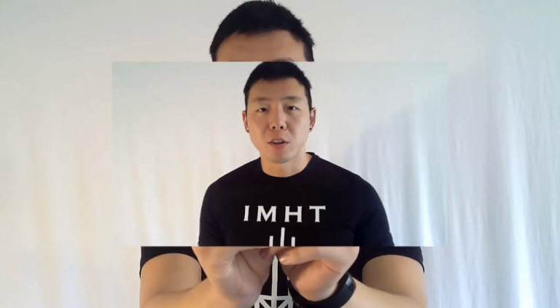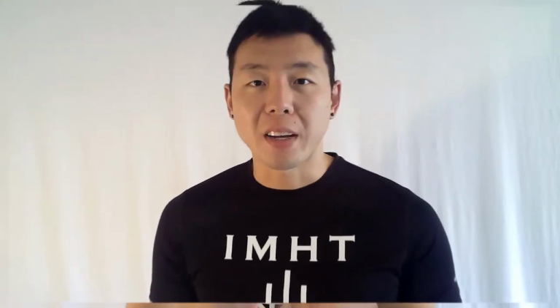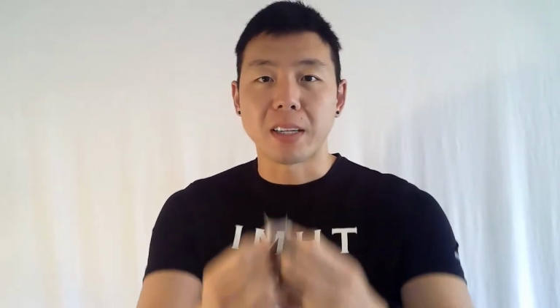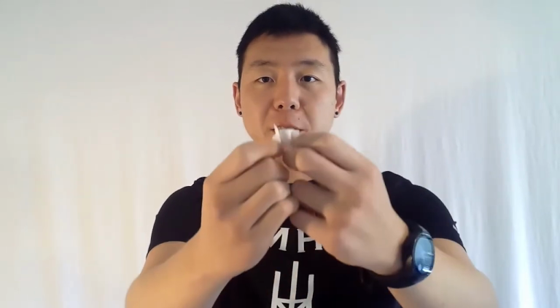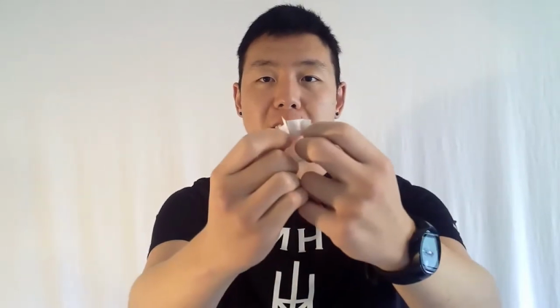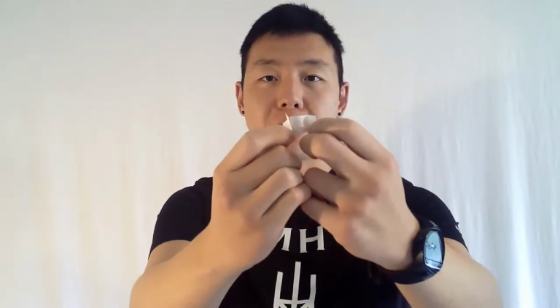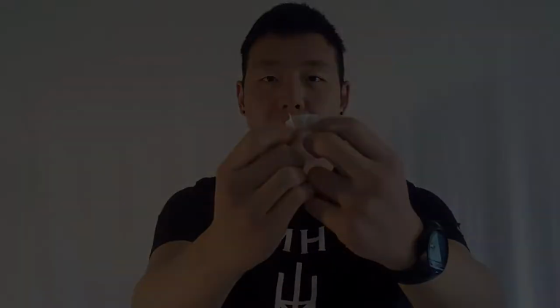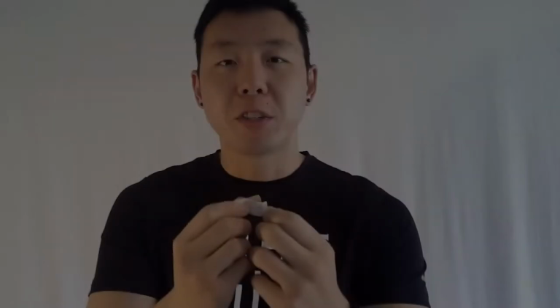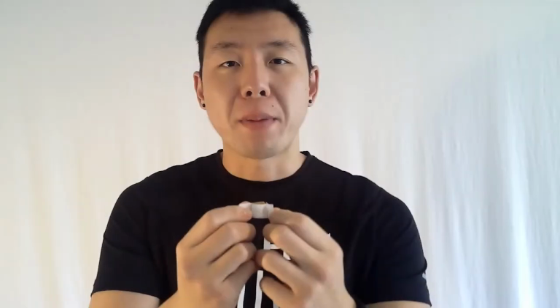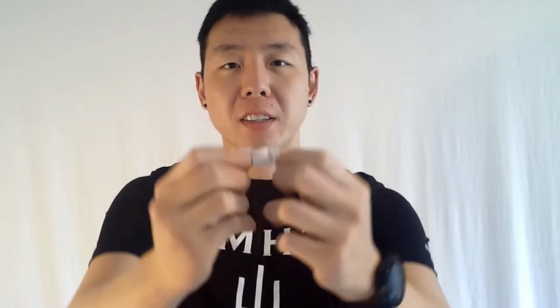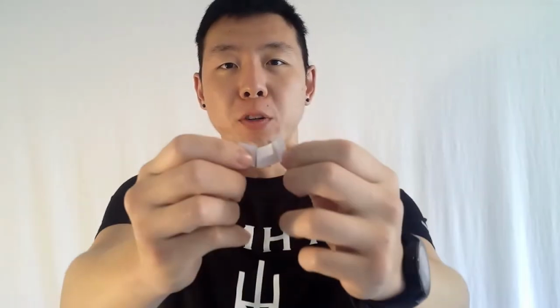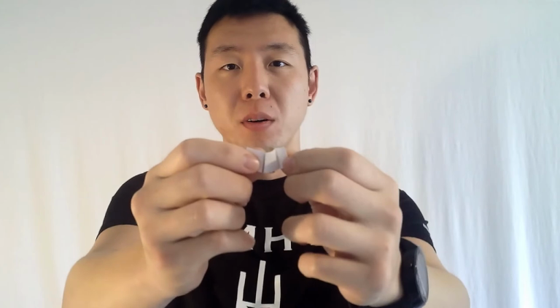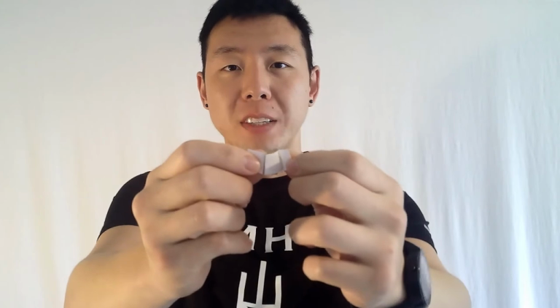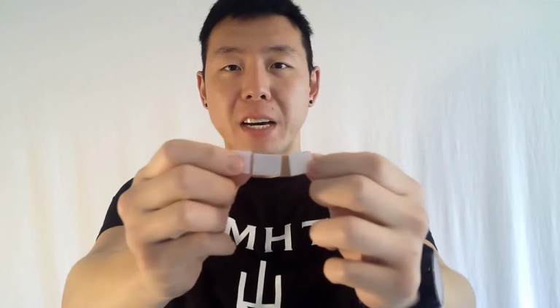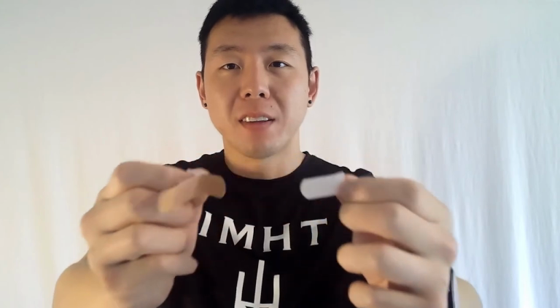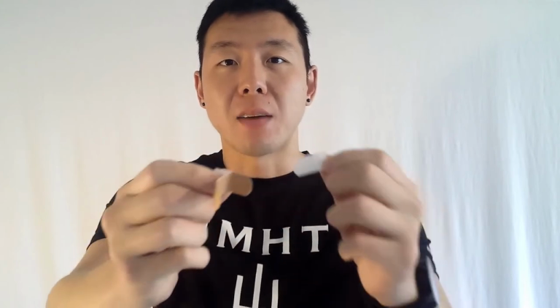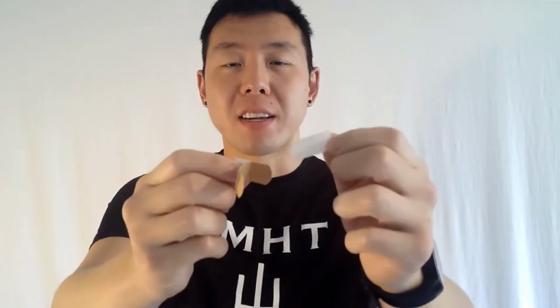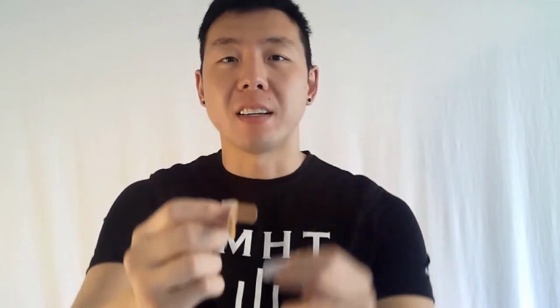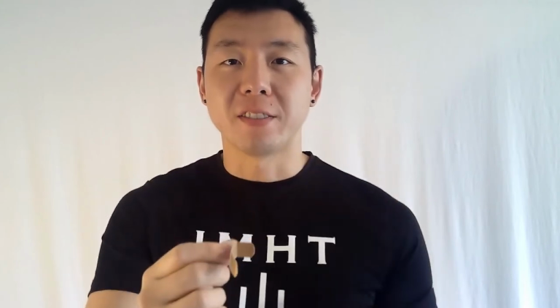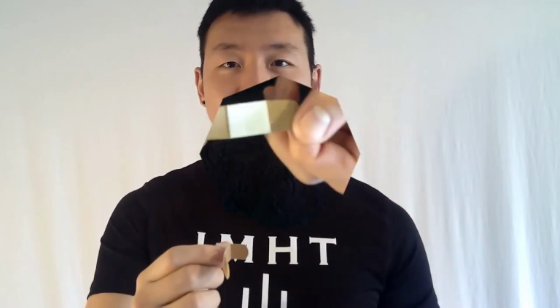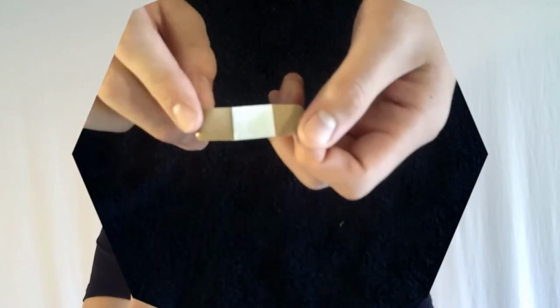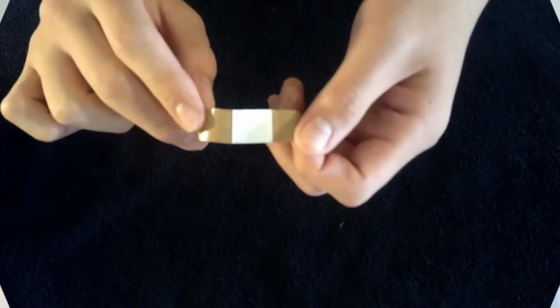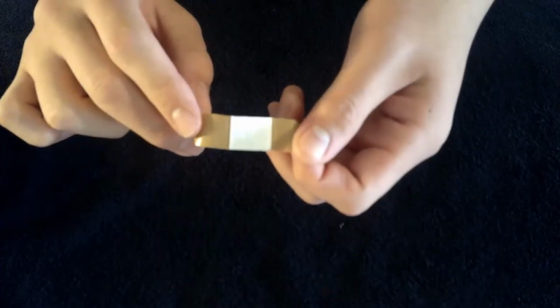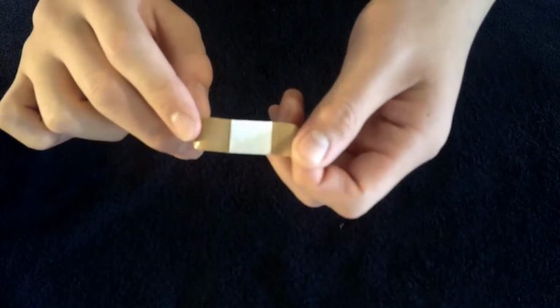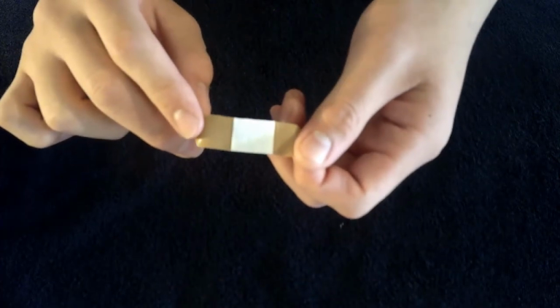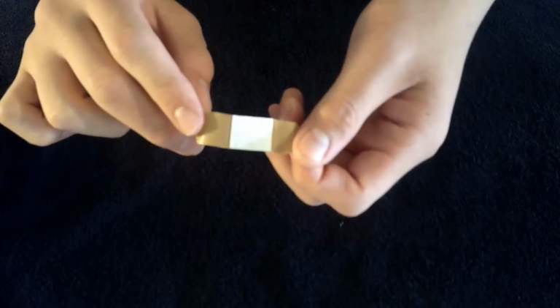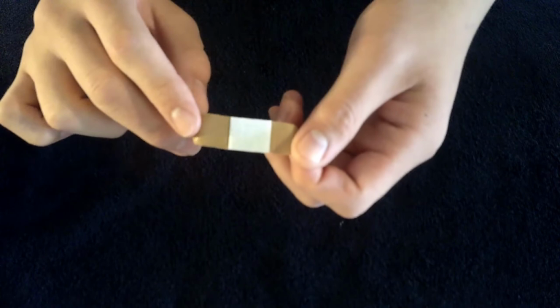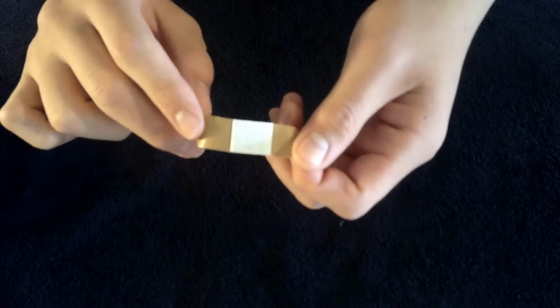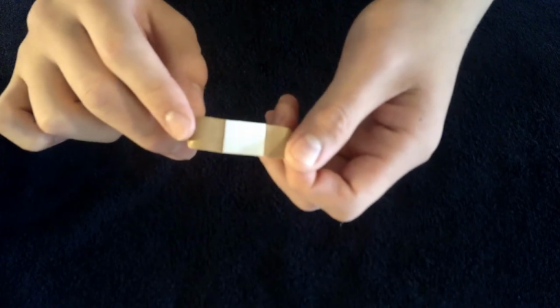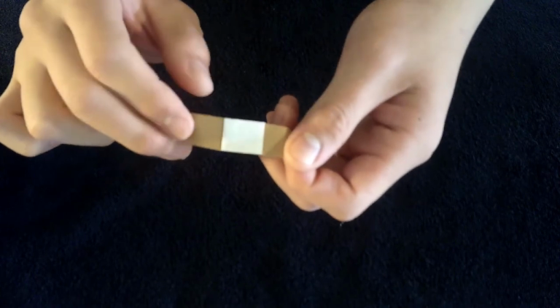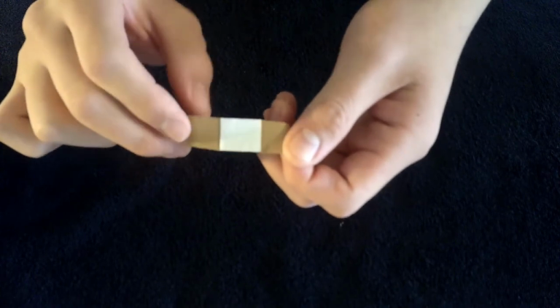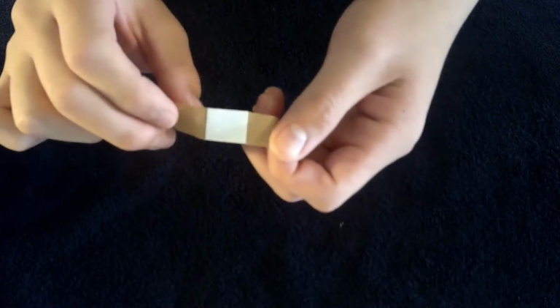Pull the band-aid by the interior white tabs. Push the white padding onto the wound, pull the tabs out, and then press down the adhesive. You can remove the white tabs if you'd like, but just don't touch the inside white padding.